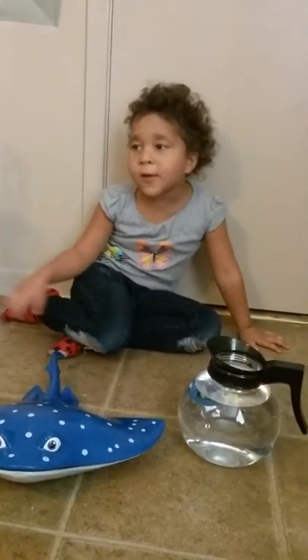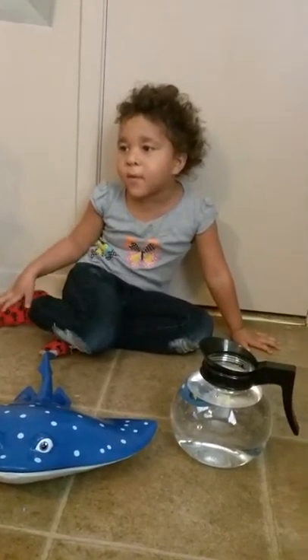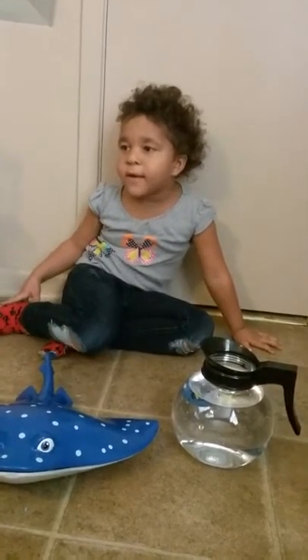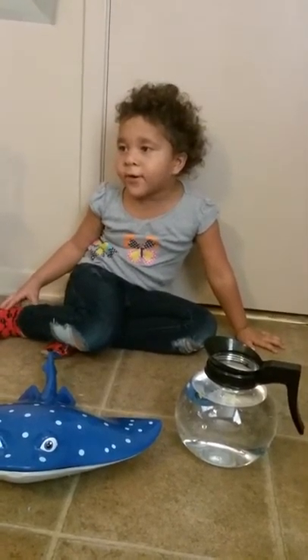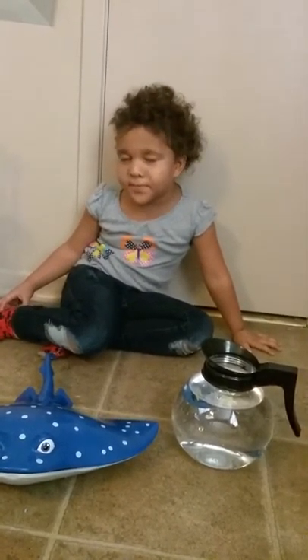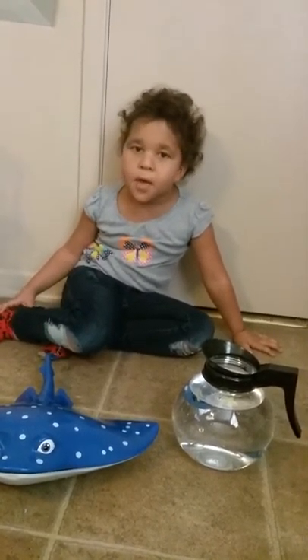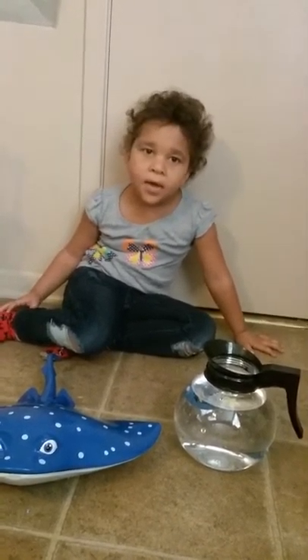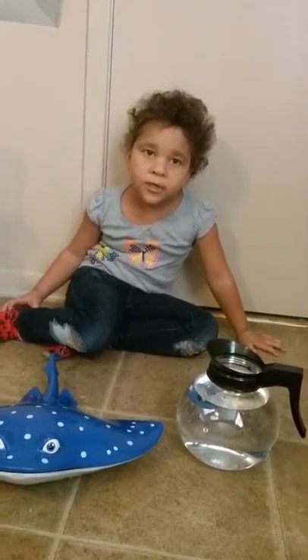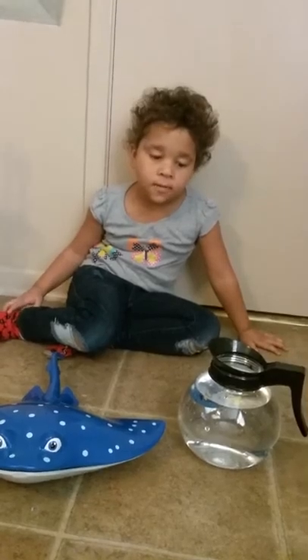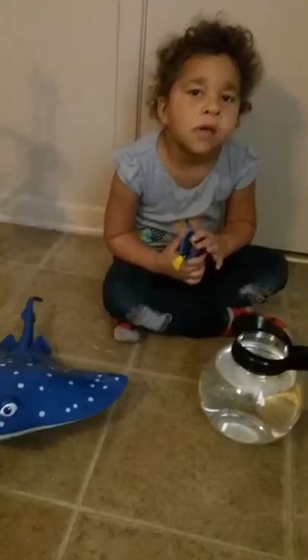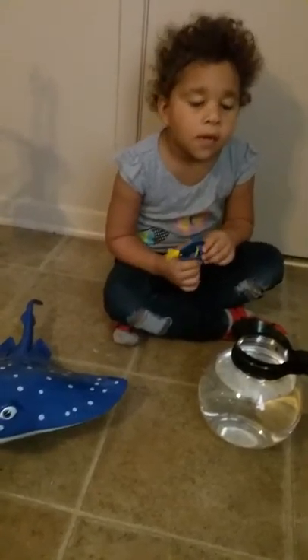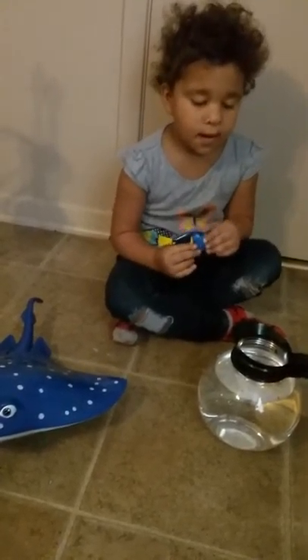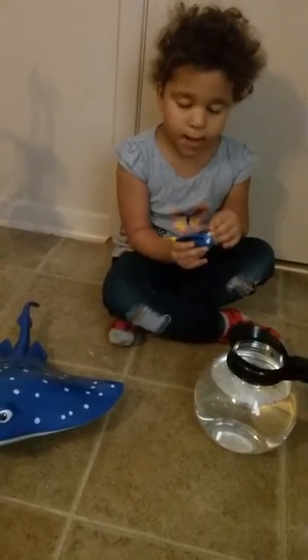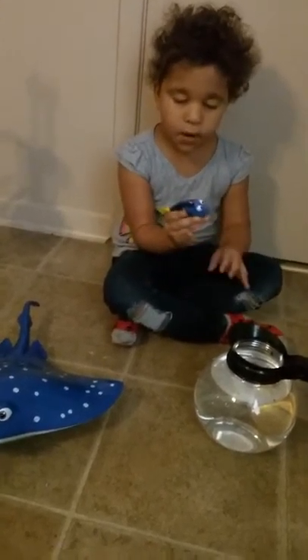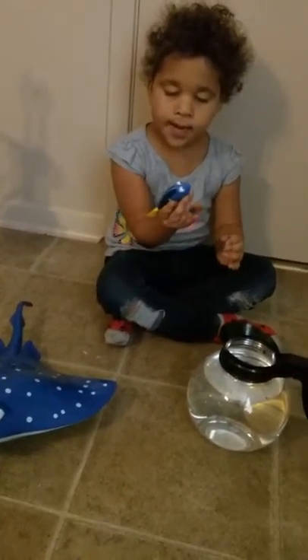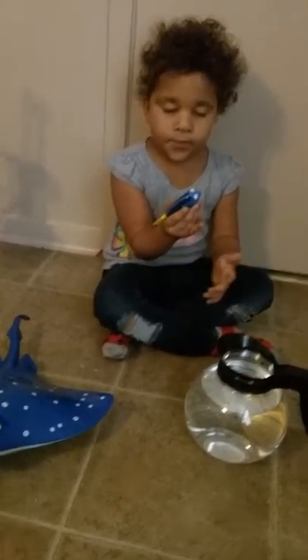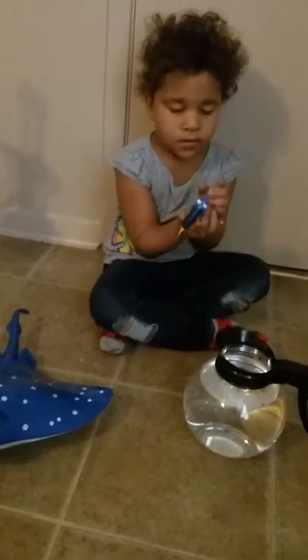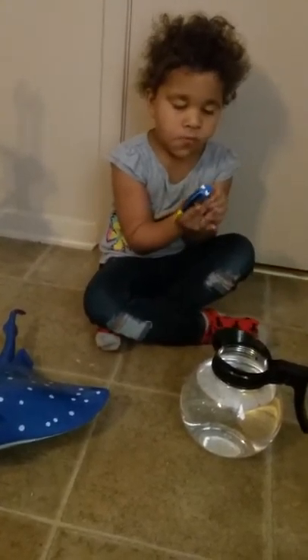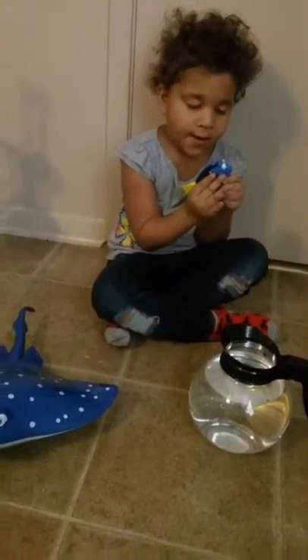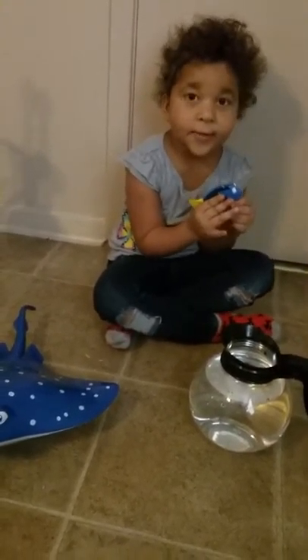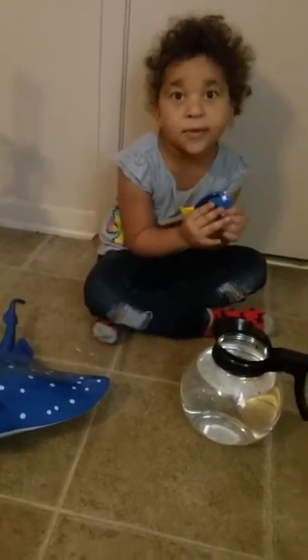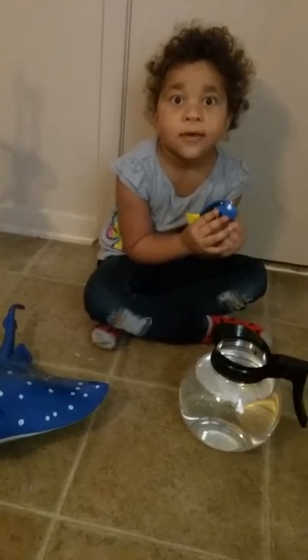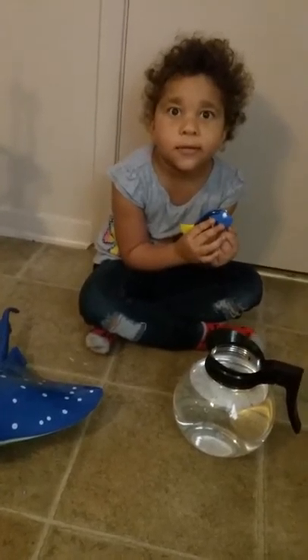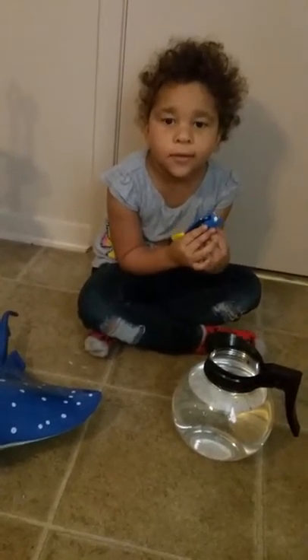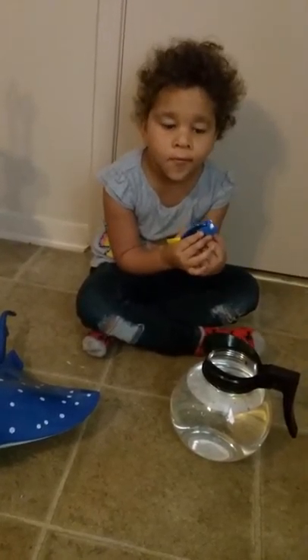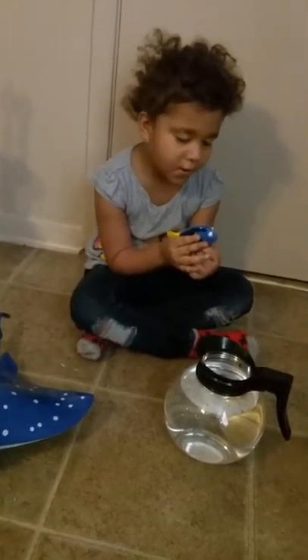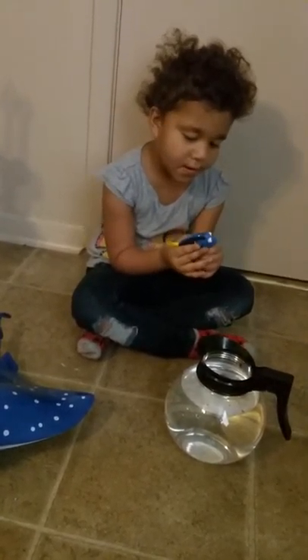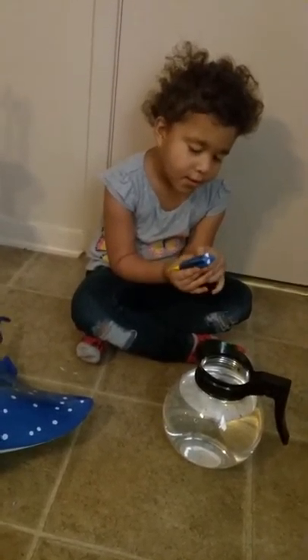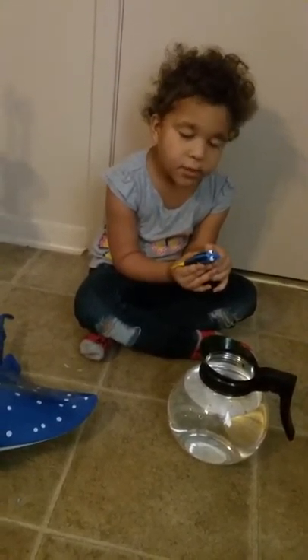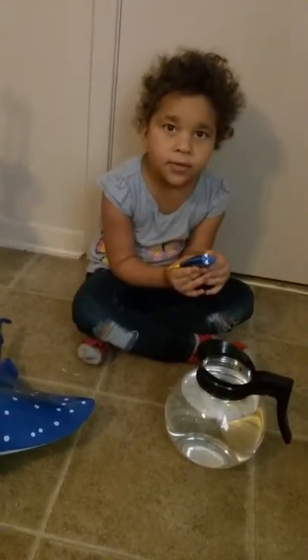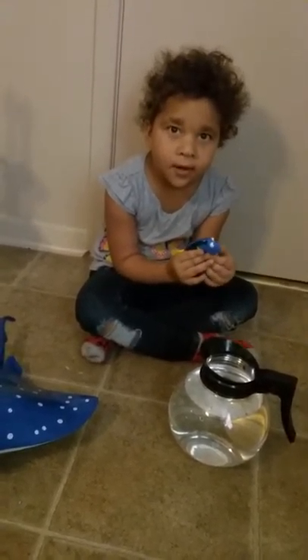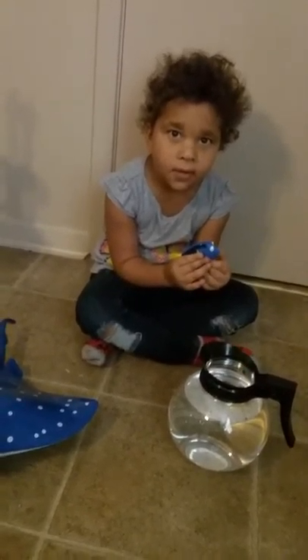Maybe my mommy forgot to put batteries in it. My mommy put new batteries in here so we're going to try this out again.